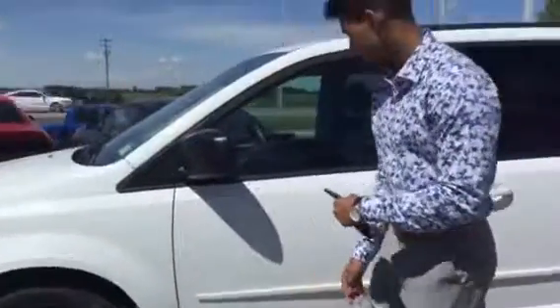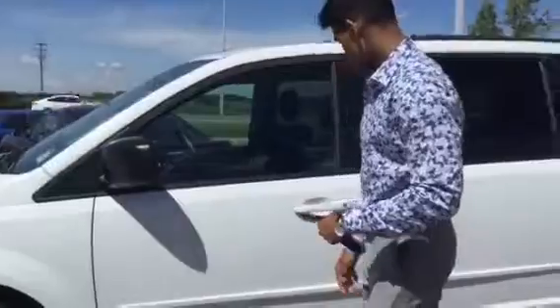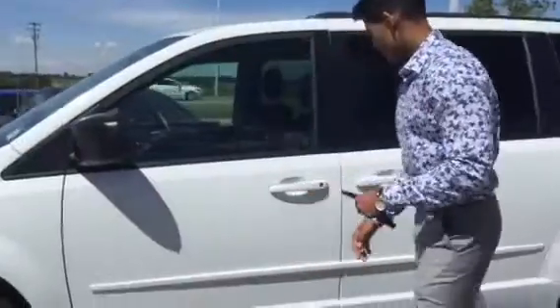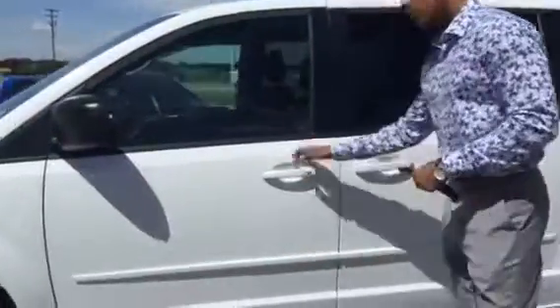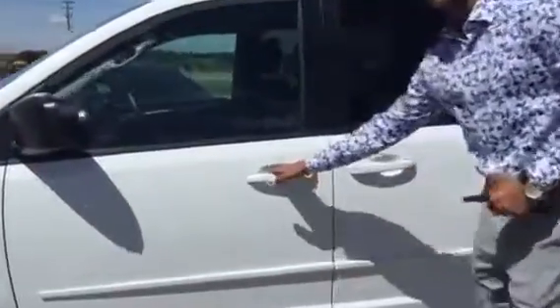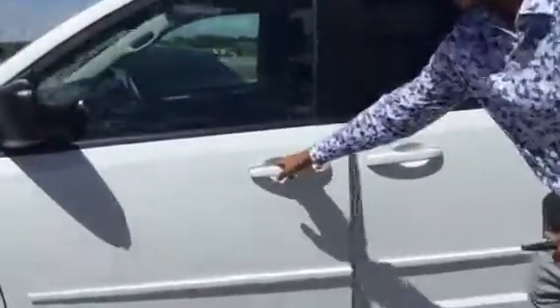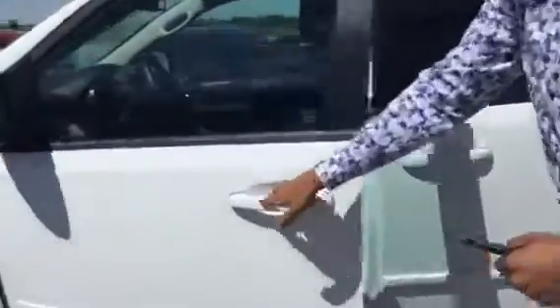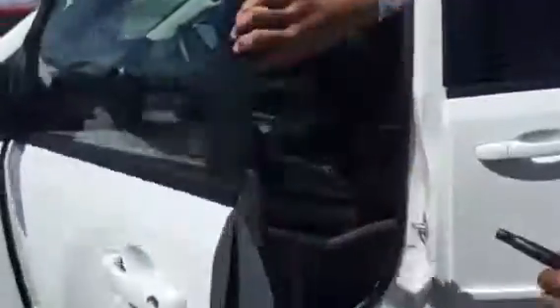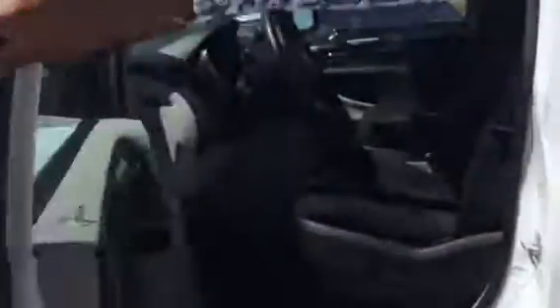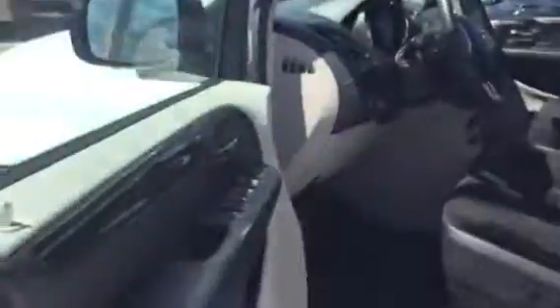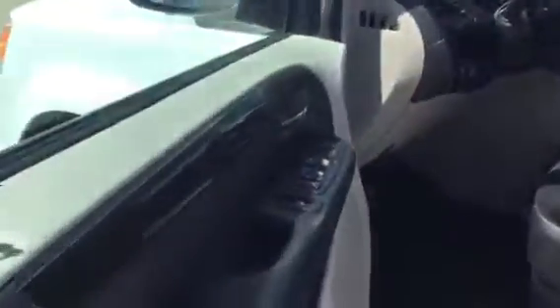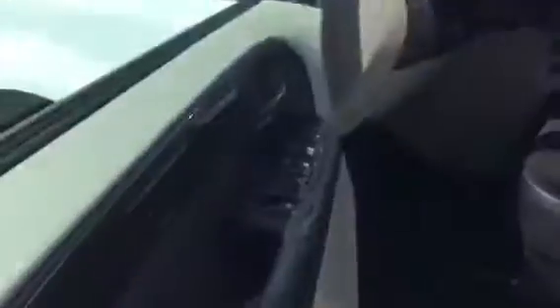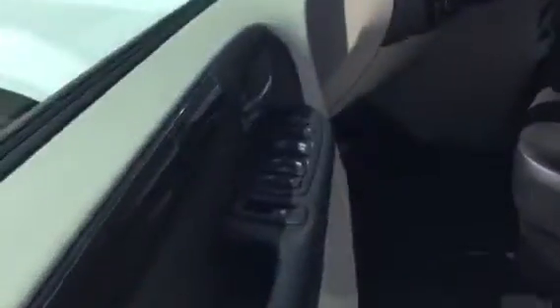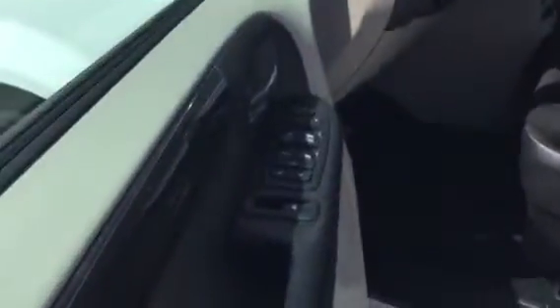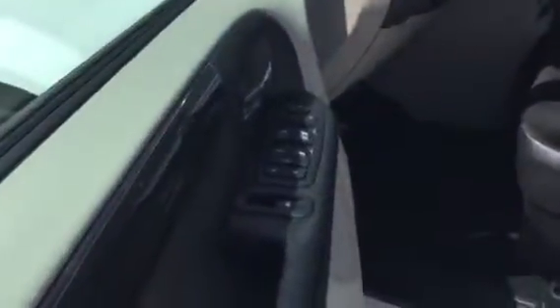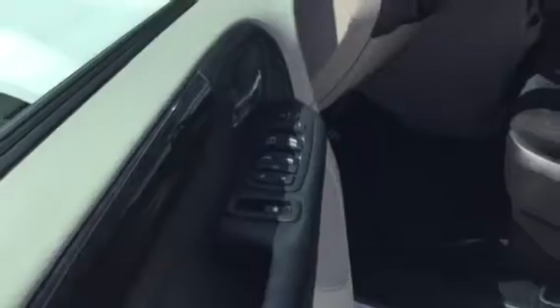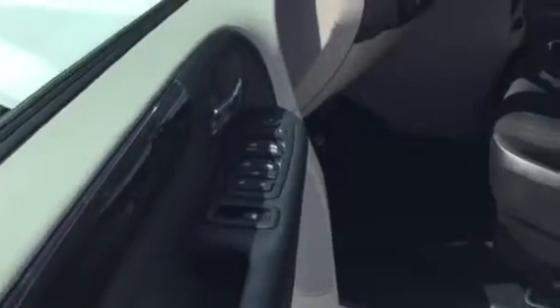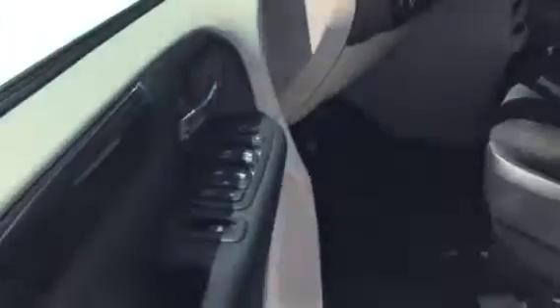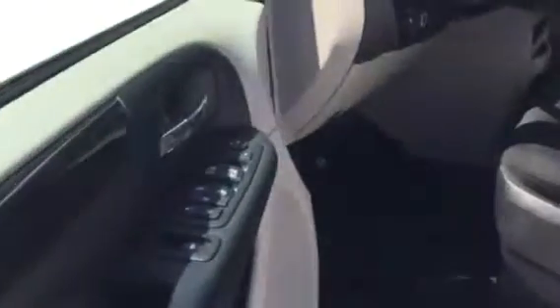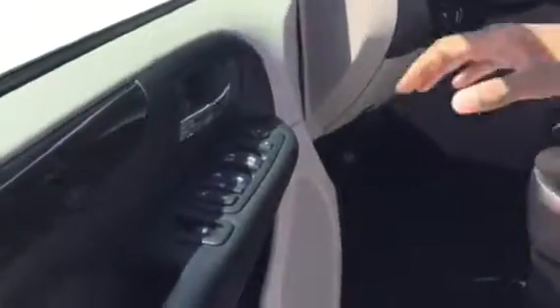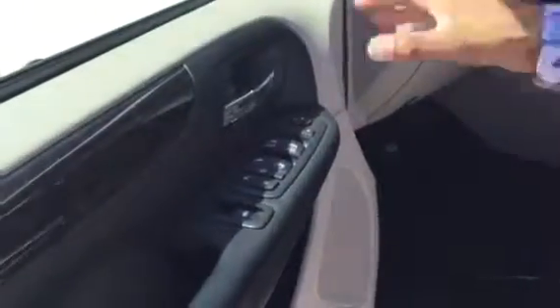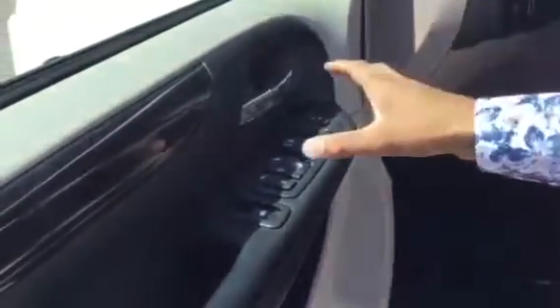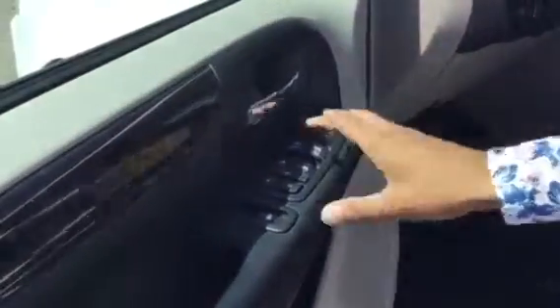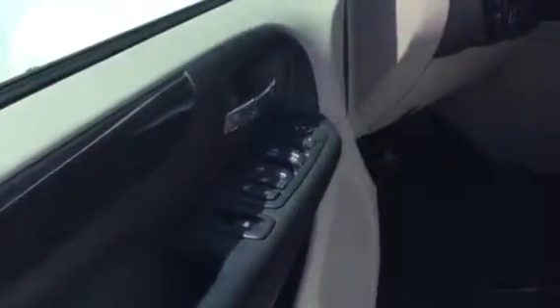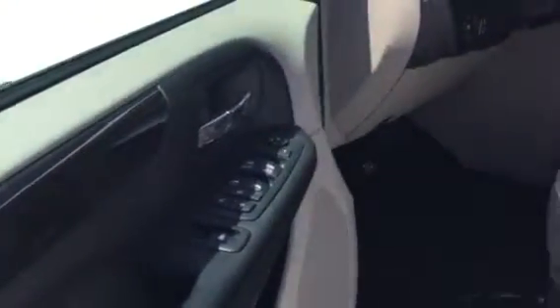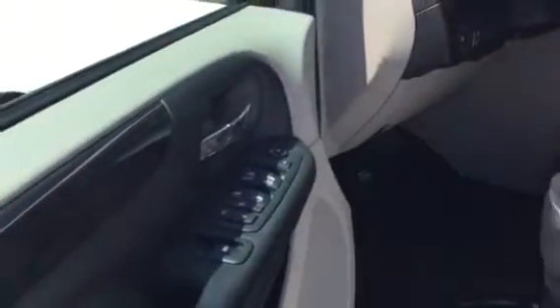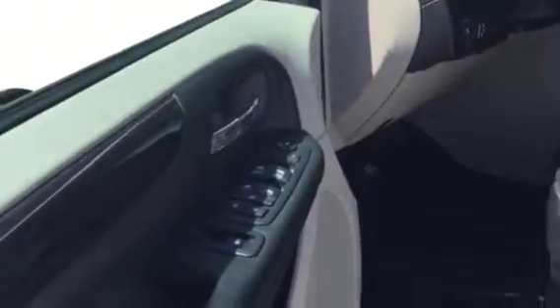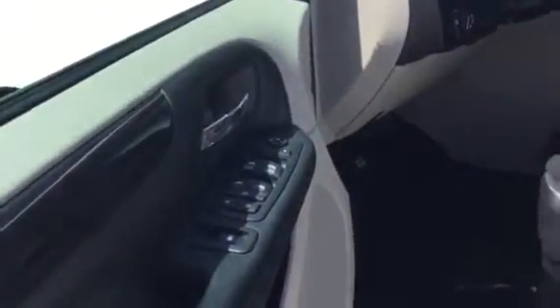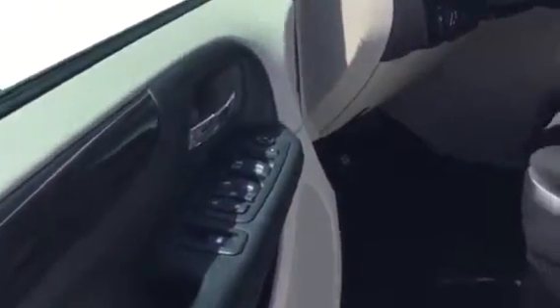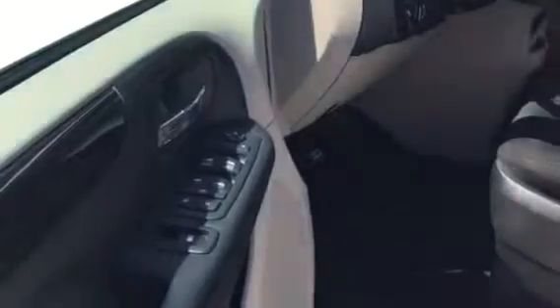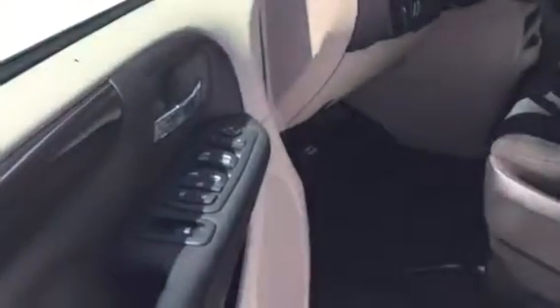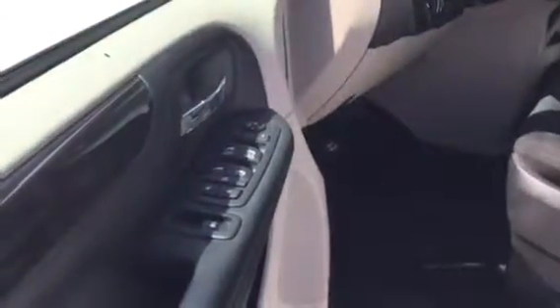Coming along to the side, I'm going to quickly show you some of the features on the inside of this Dodge Grand Caravan. We do have all our power options here — power windows, mirrors, and locks.